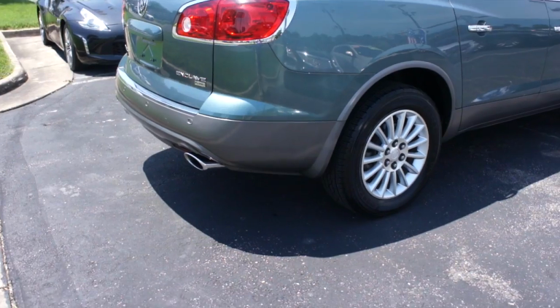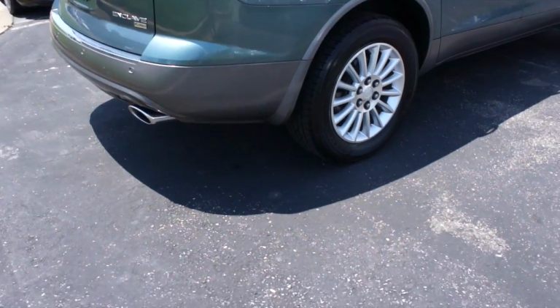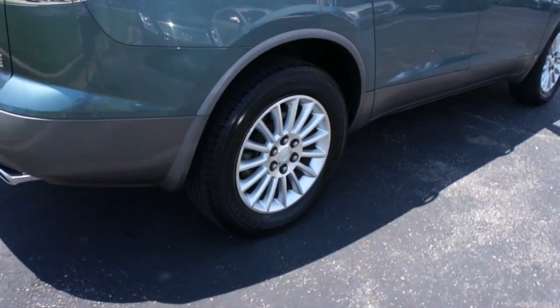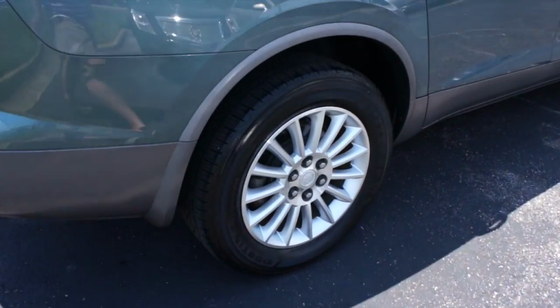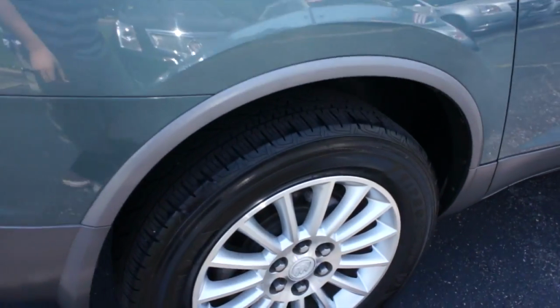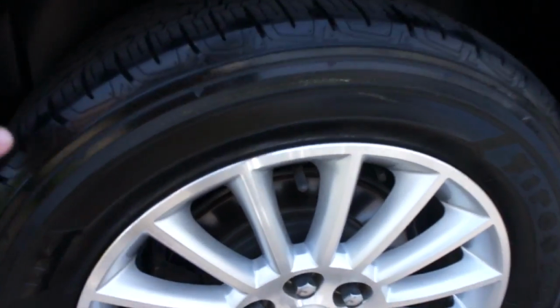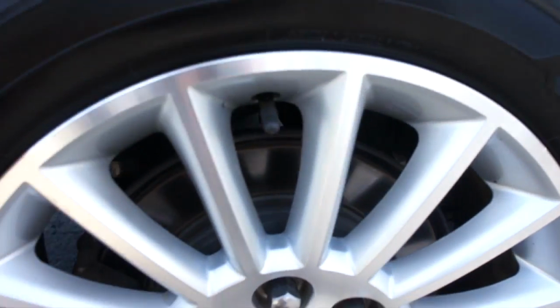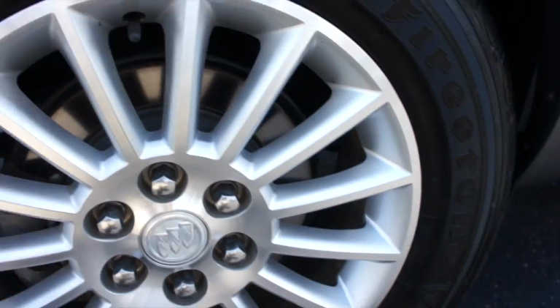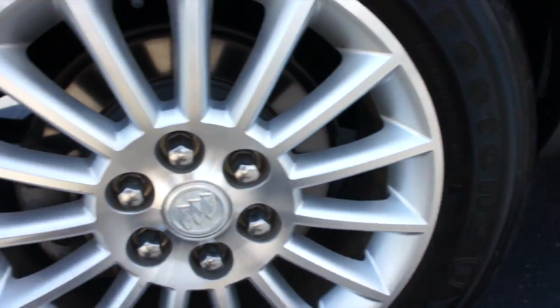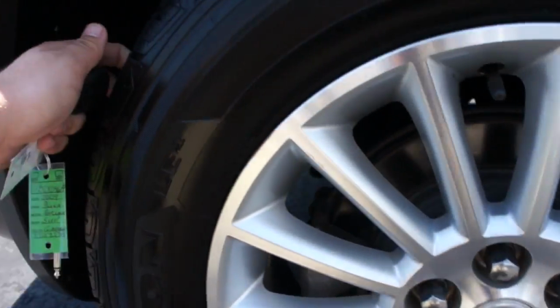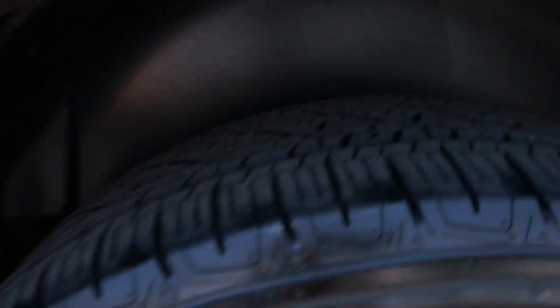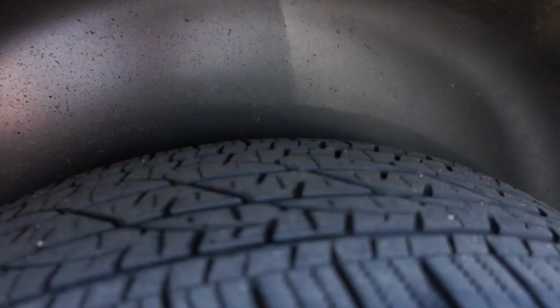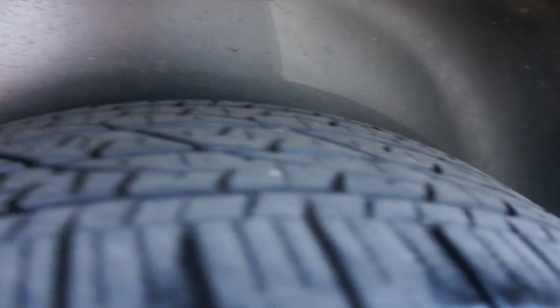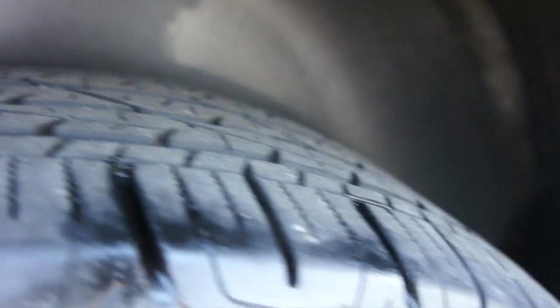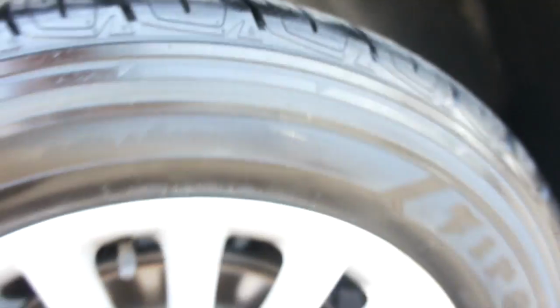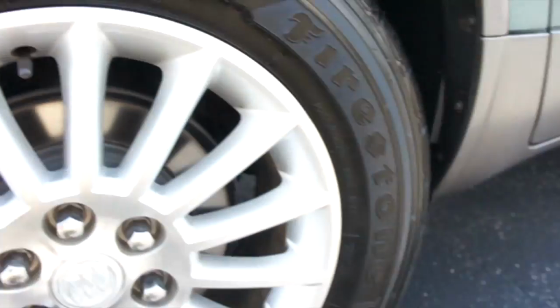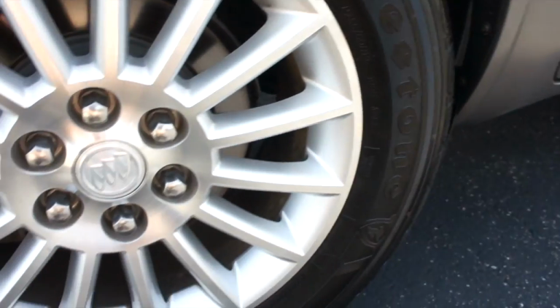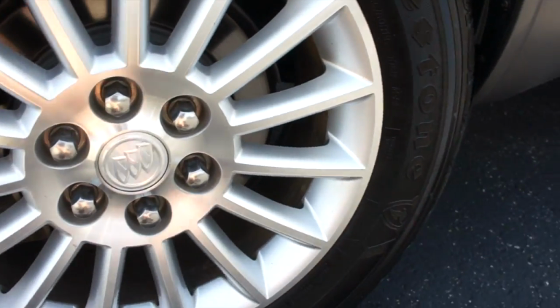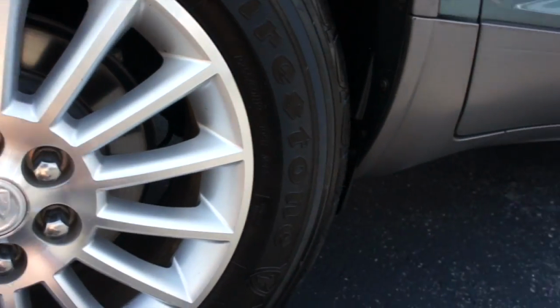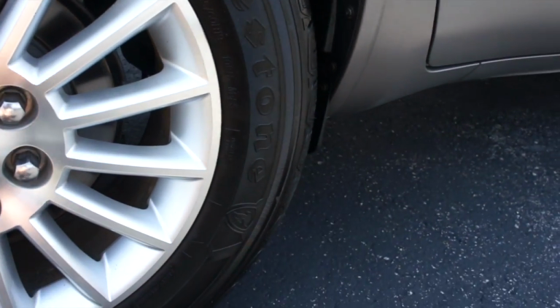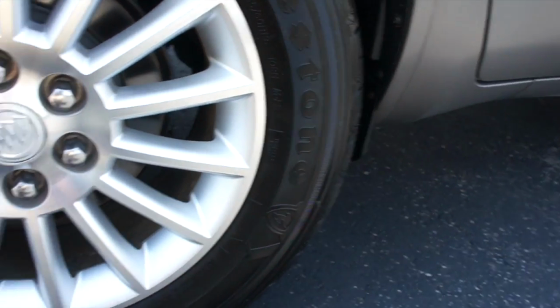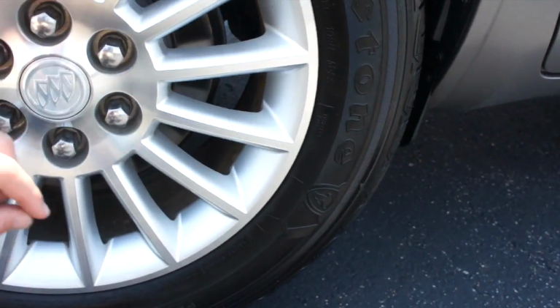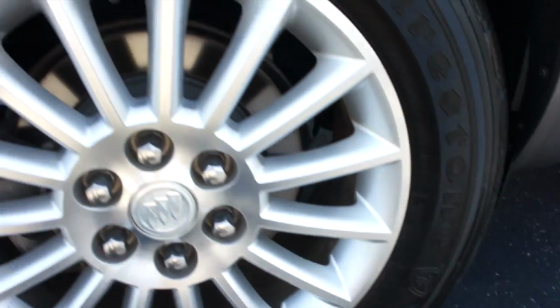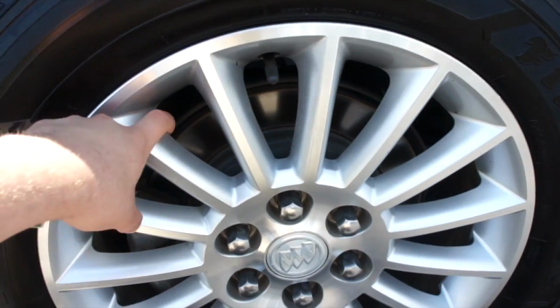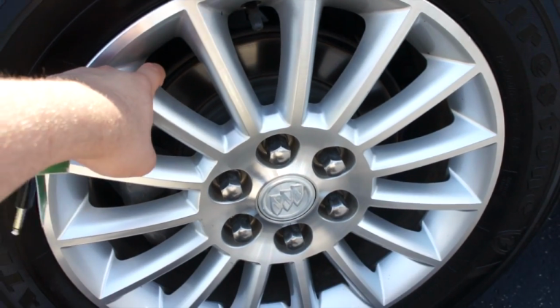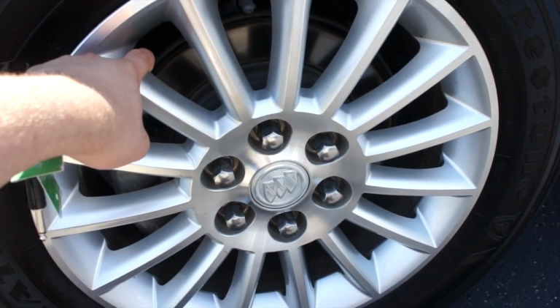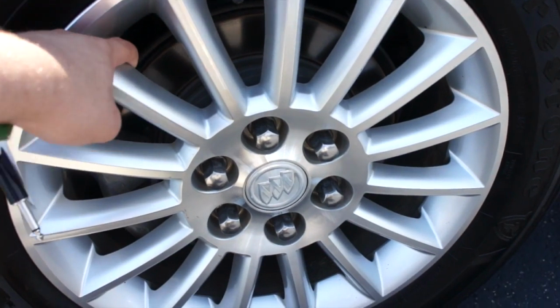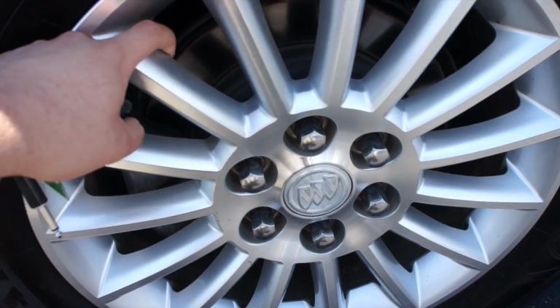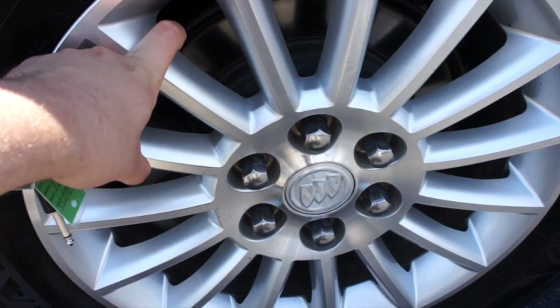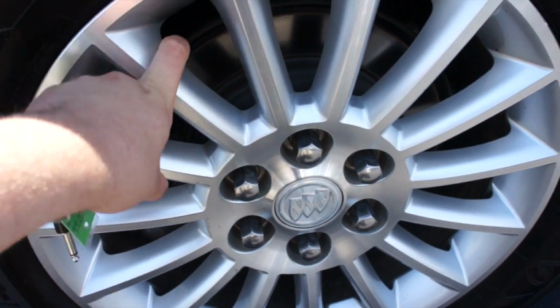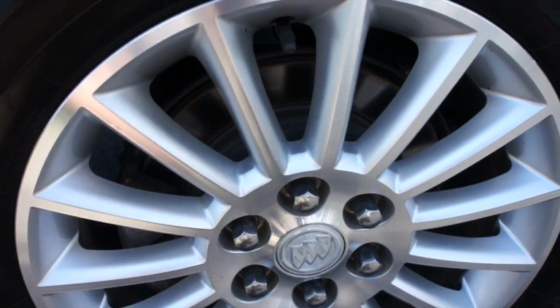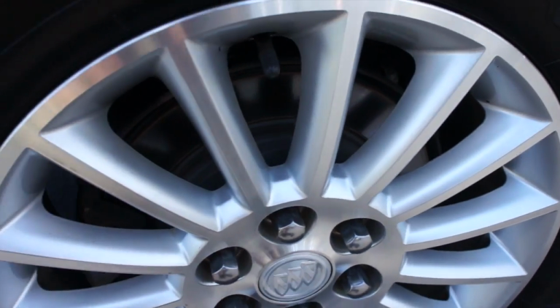This one is riding on Firestone Destination tires, which are in great shape. They are P255 60R19s, so 19-inch alloy wheels. Rear disc brakes on this one.